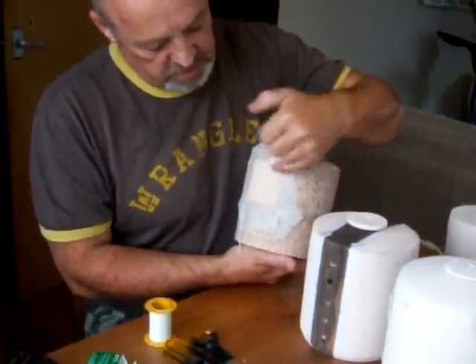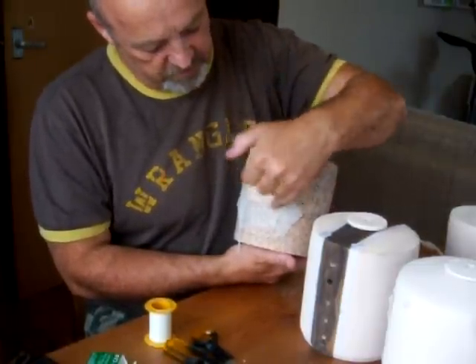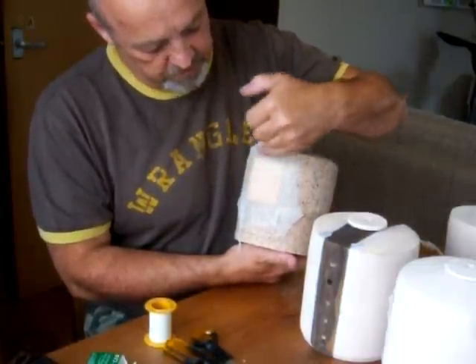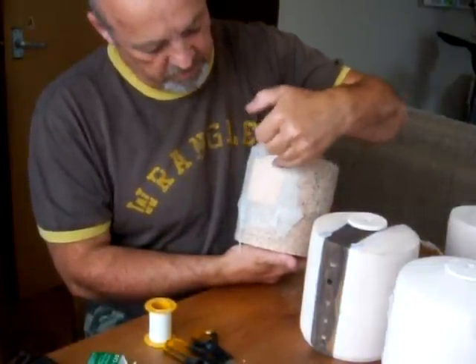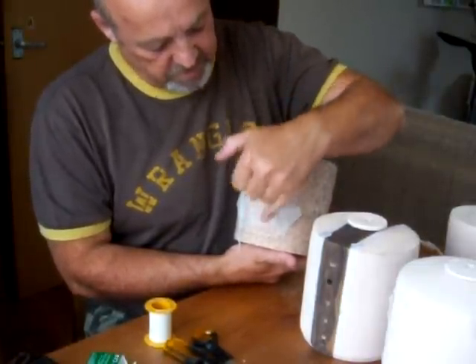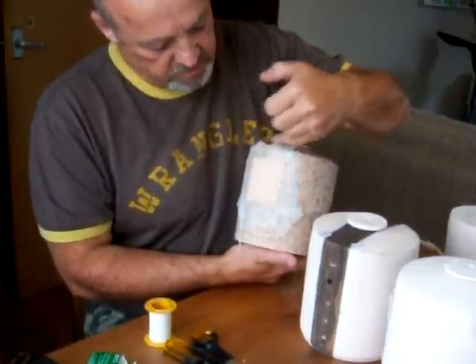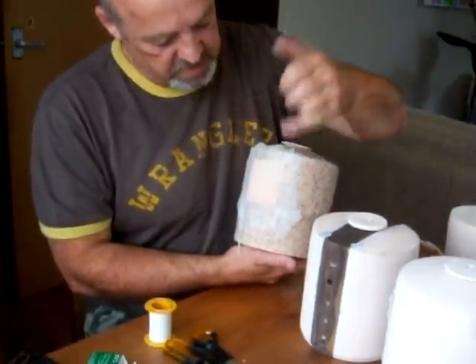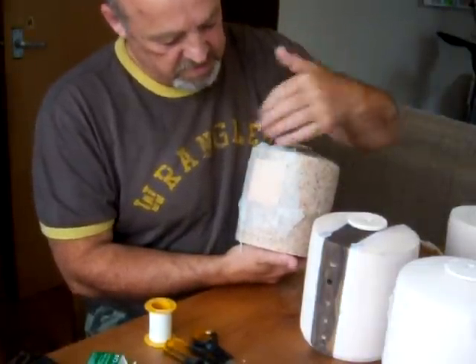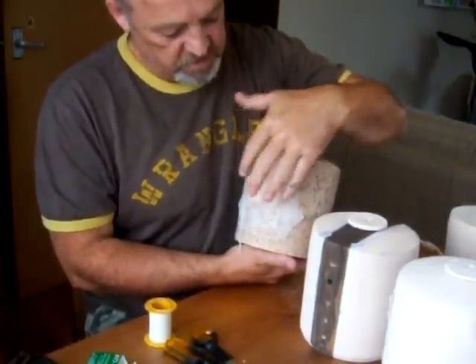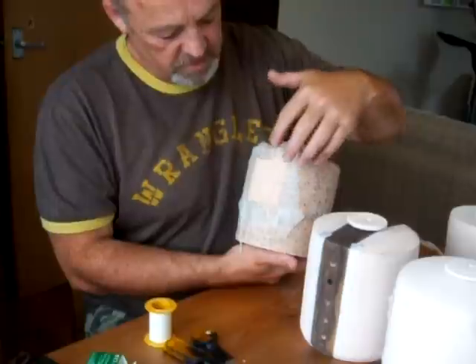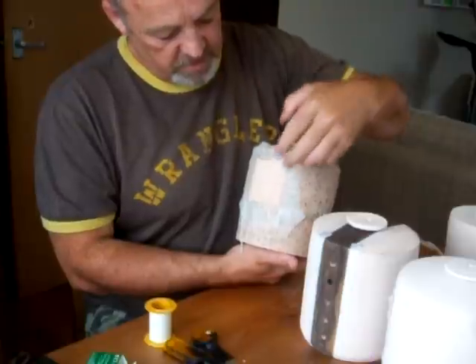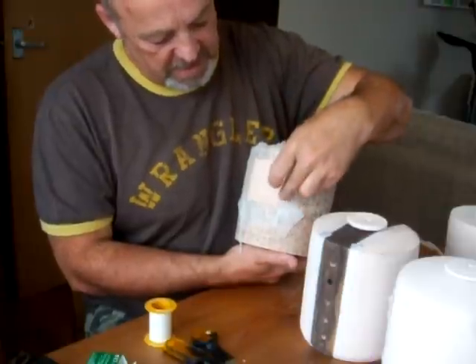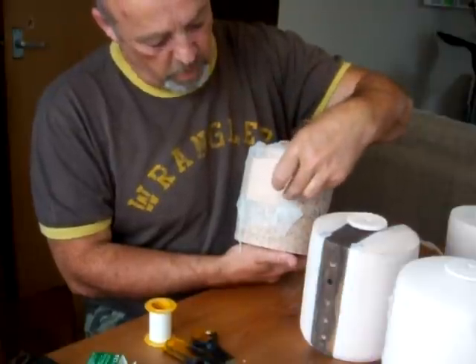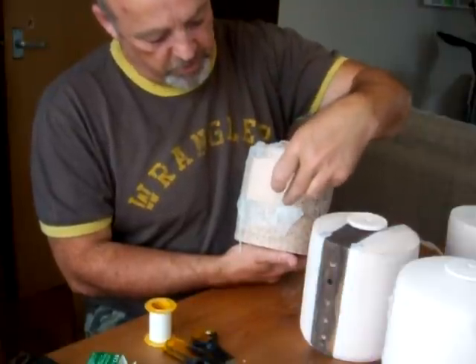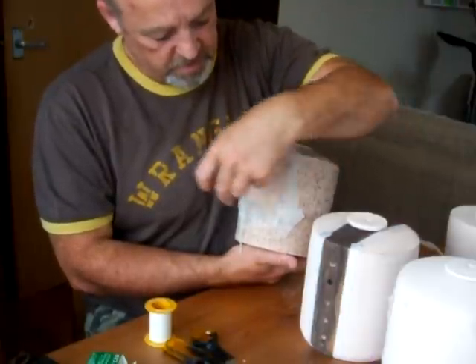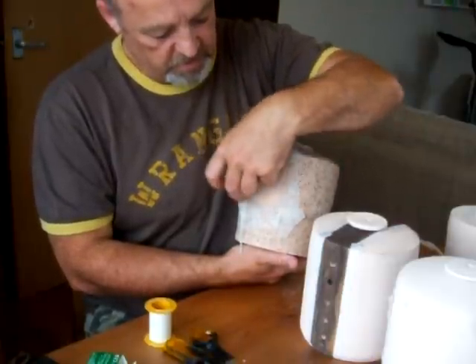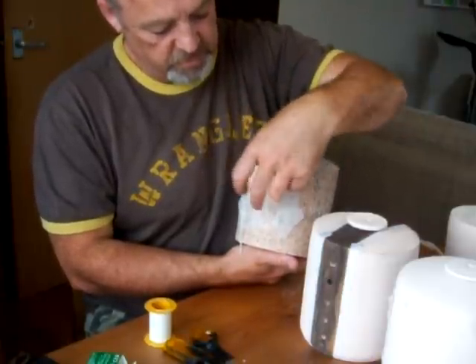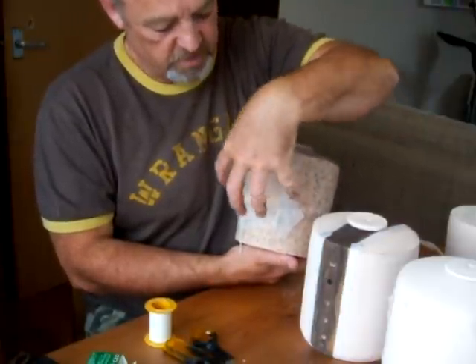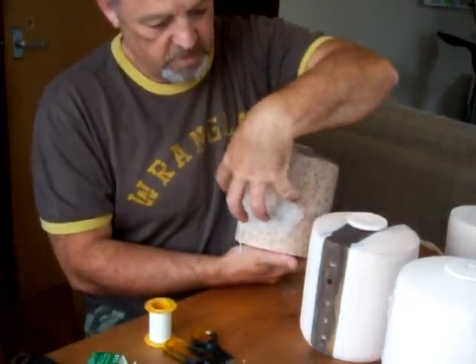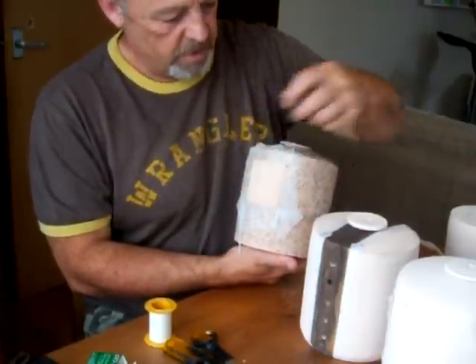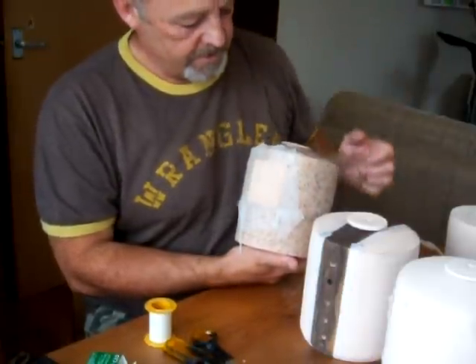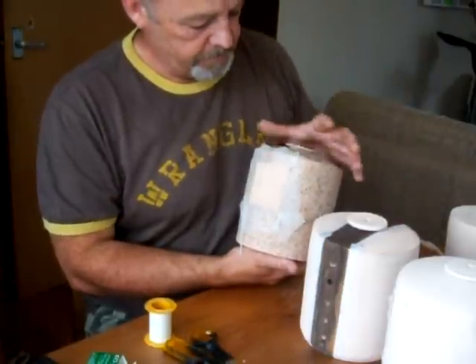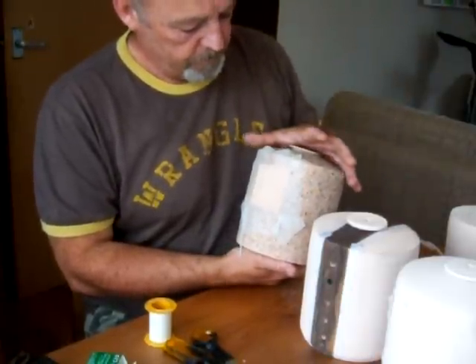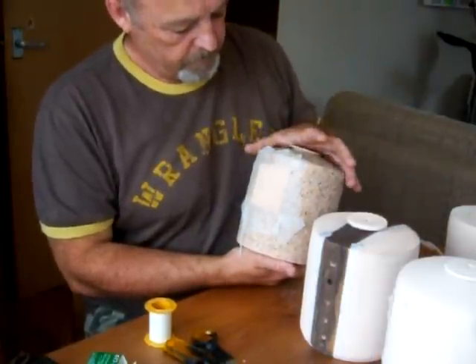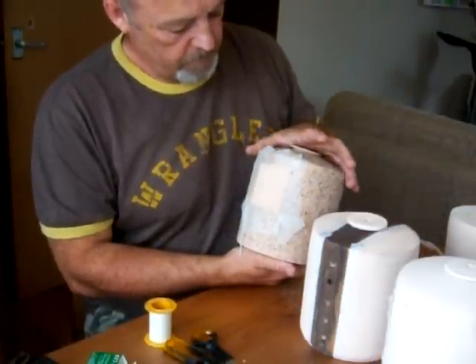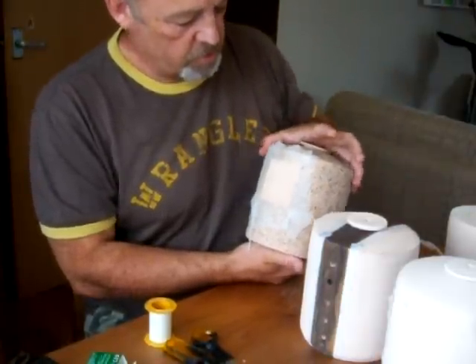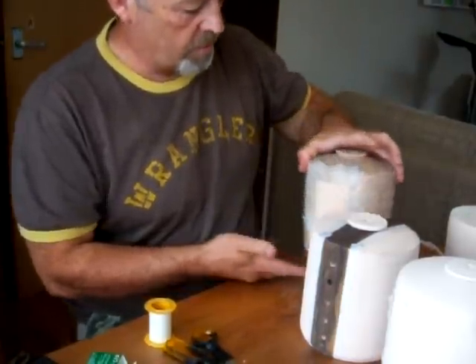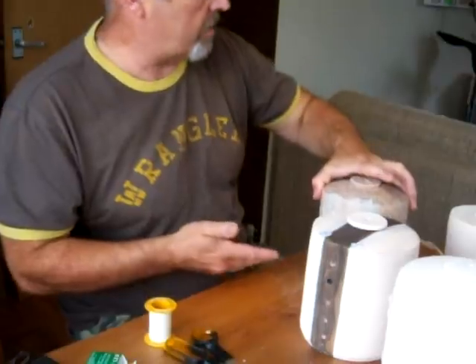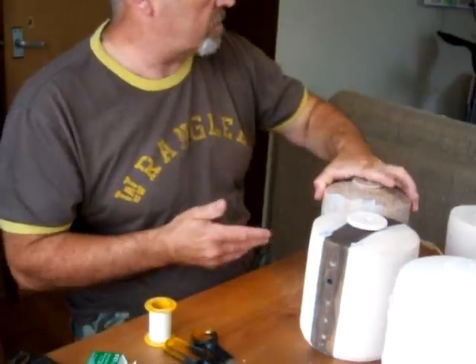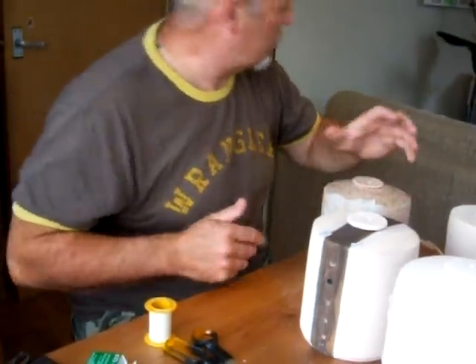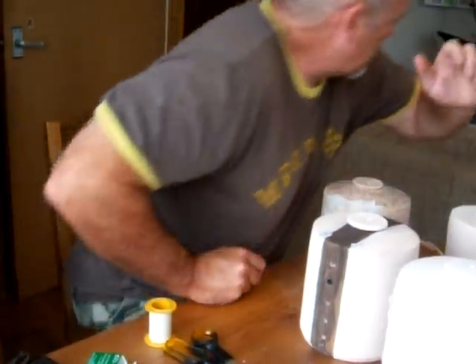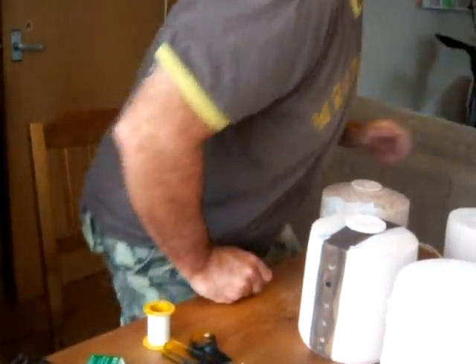These are going to have flames and various different textures, and then it's going to have a wire grid on the front. I'll just show you one now that I've just done — let me just get it.